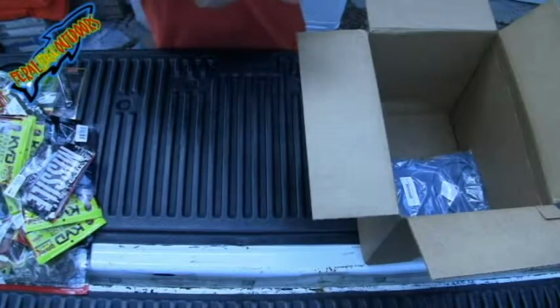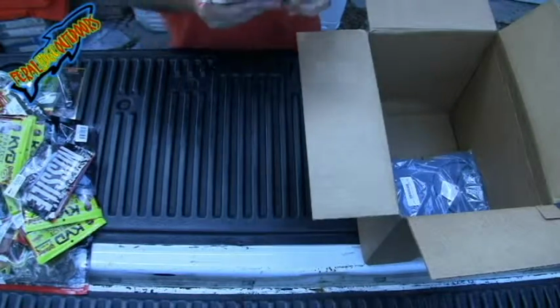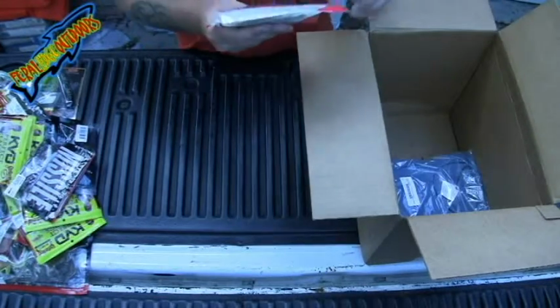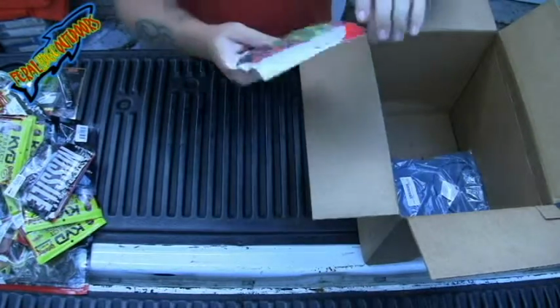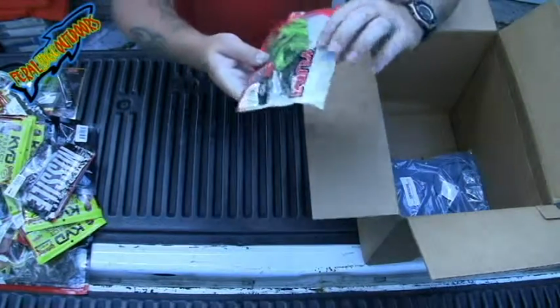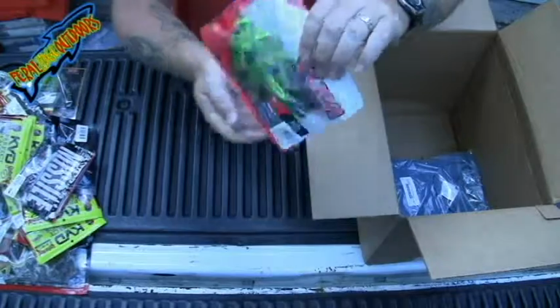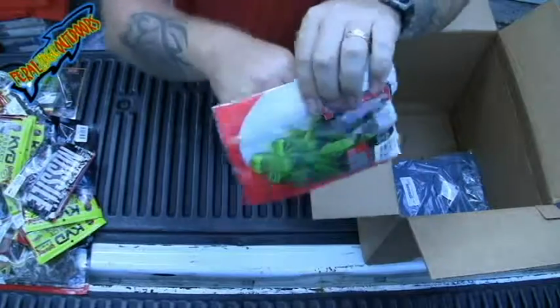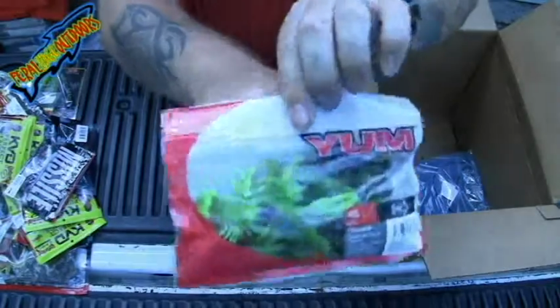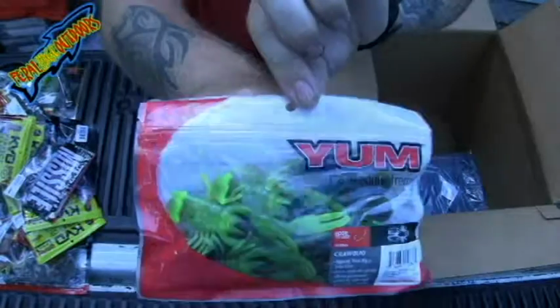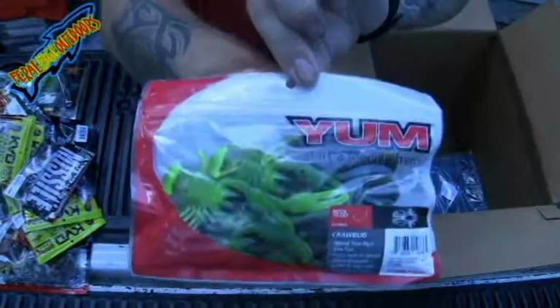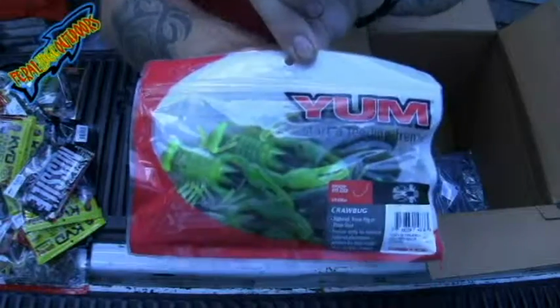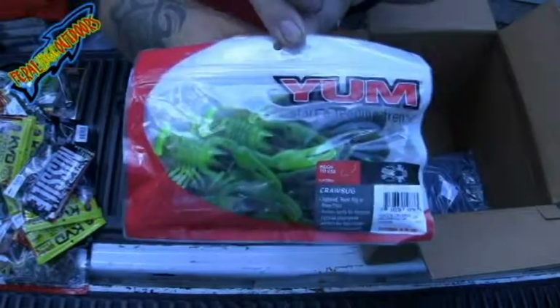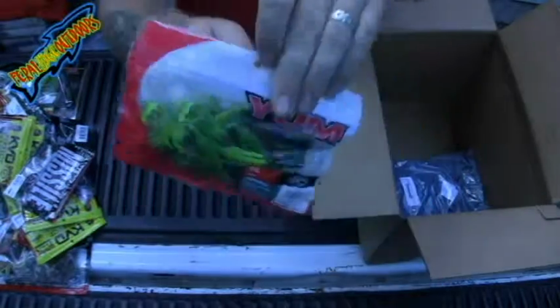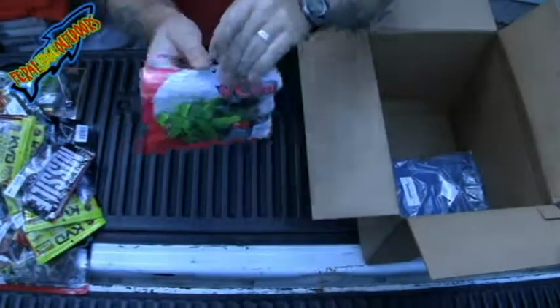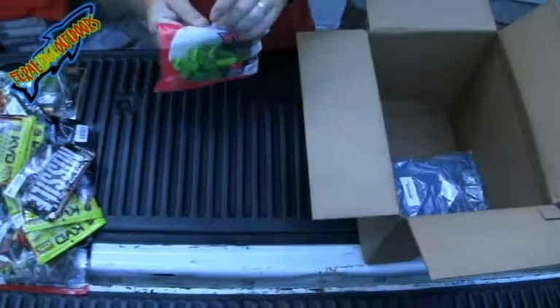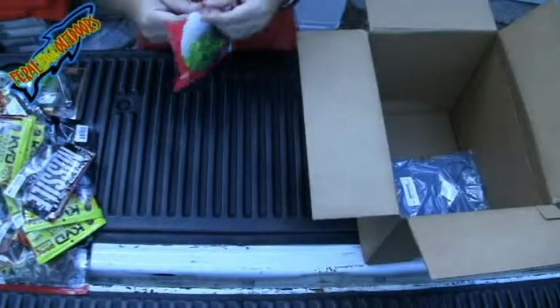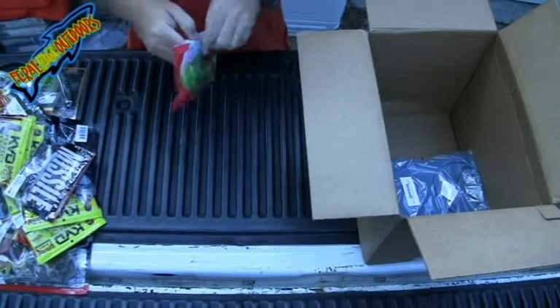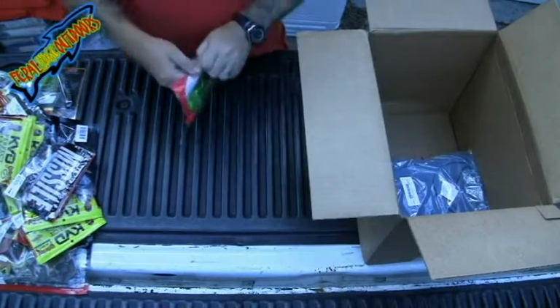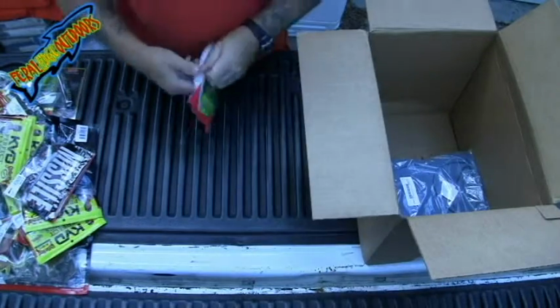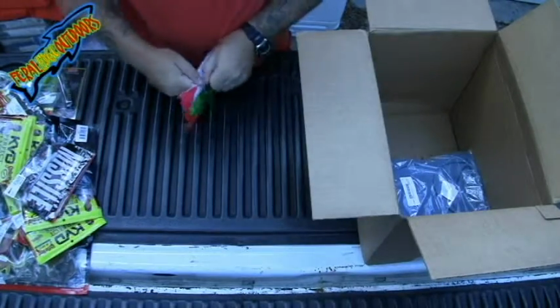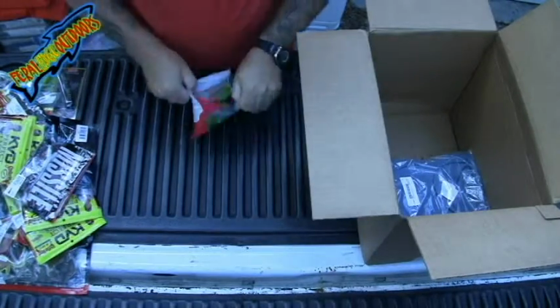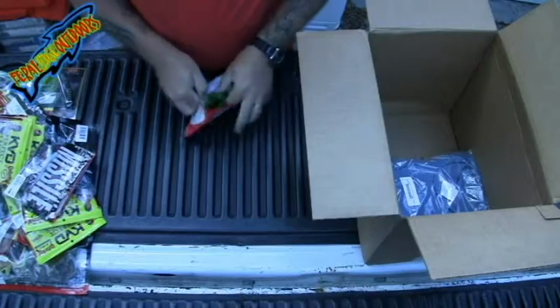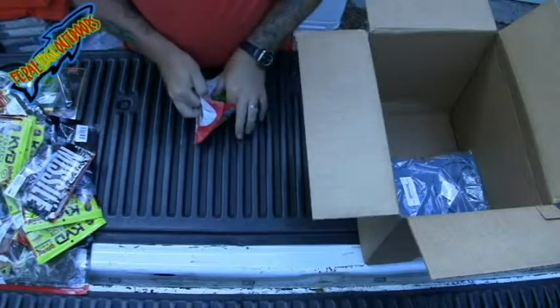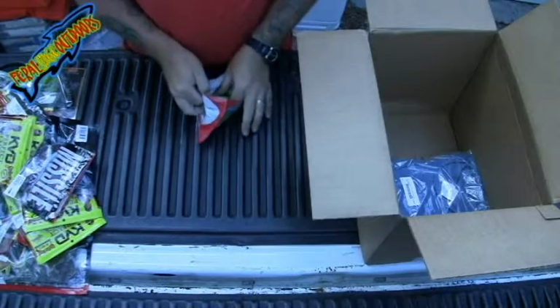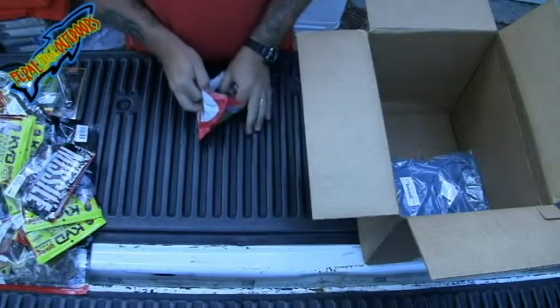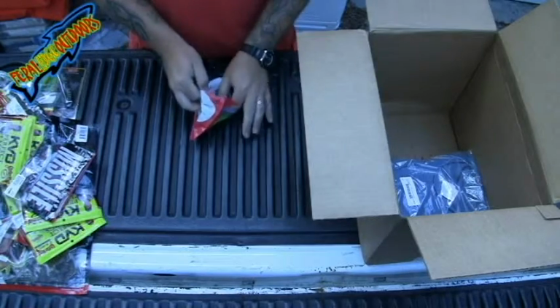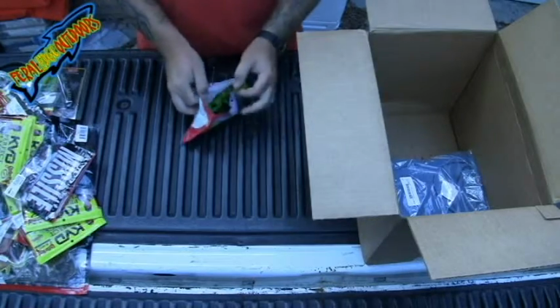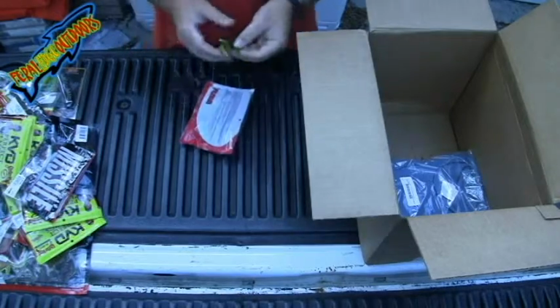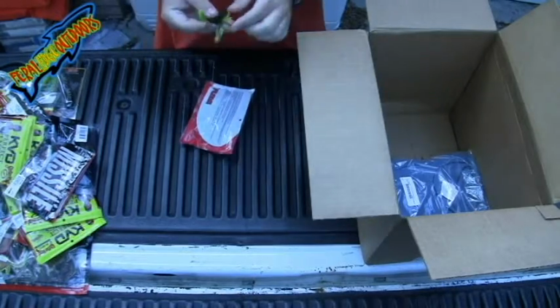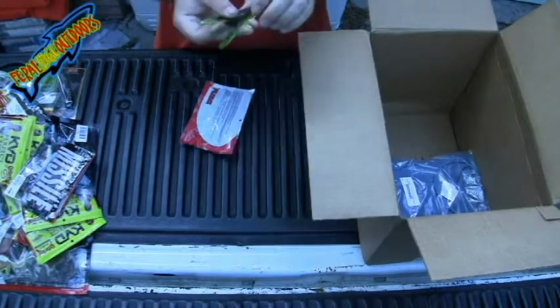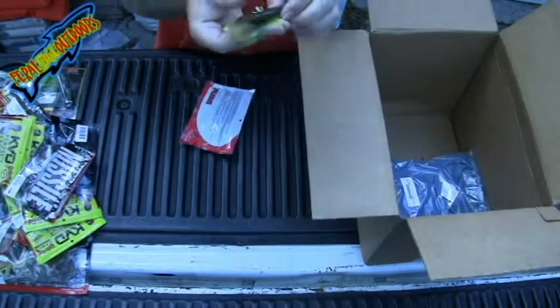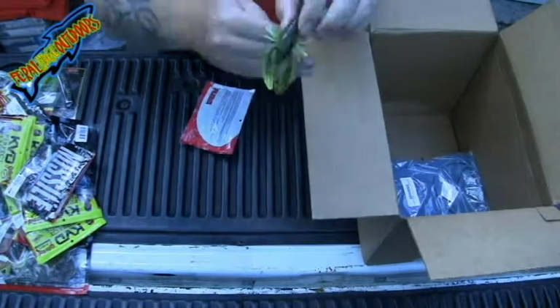Got some Yum Craw Bugs — looks like a little crawfish, a lot of definition to them.